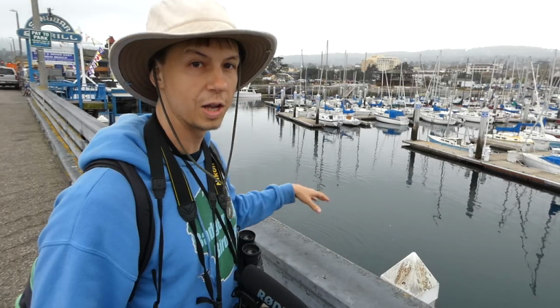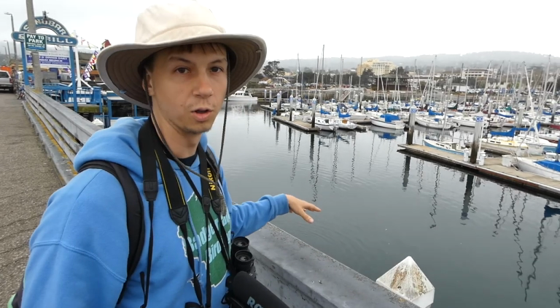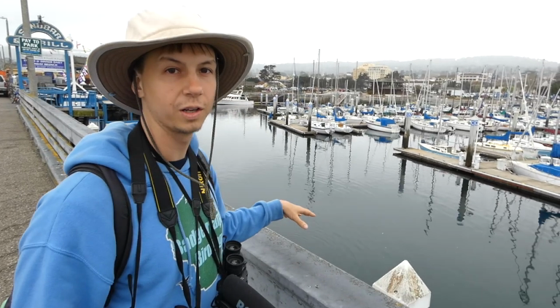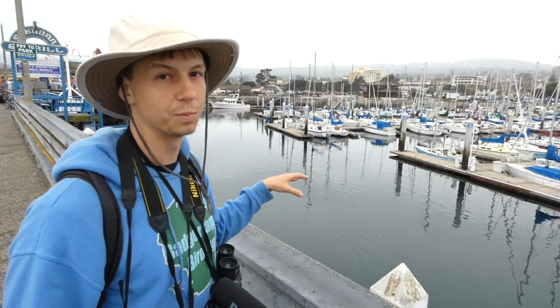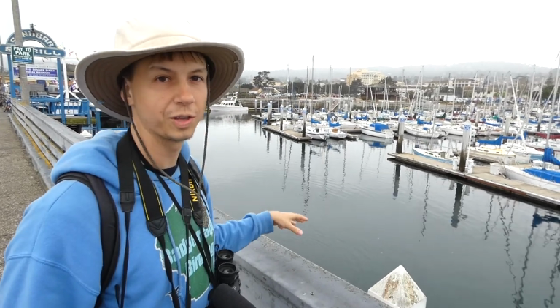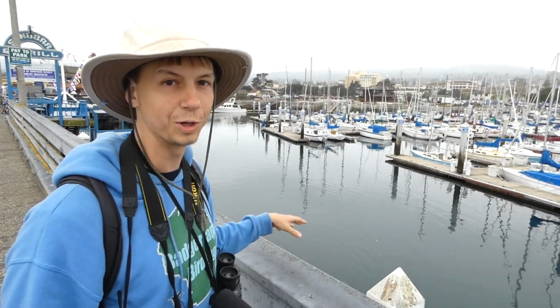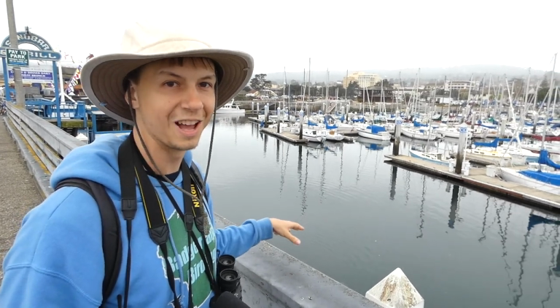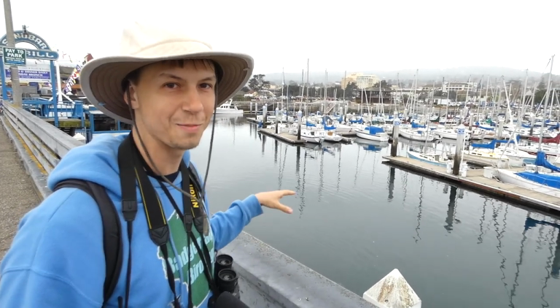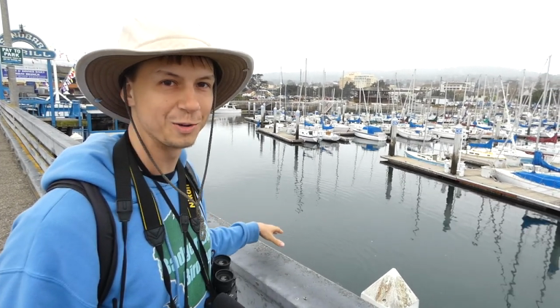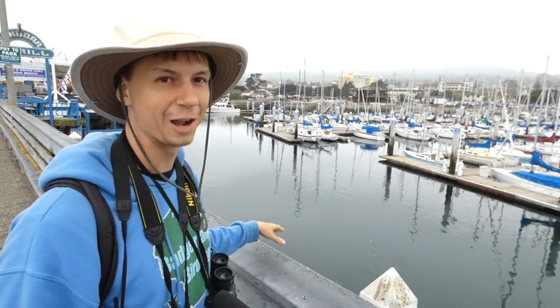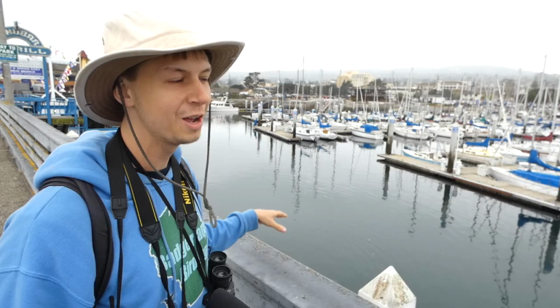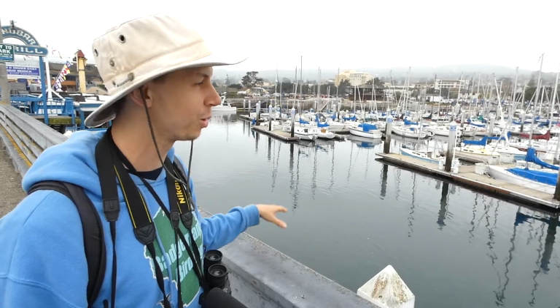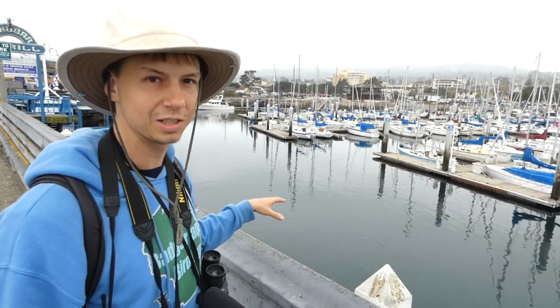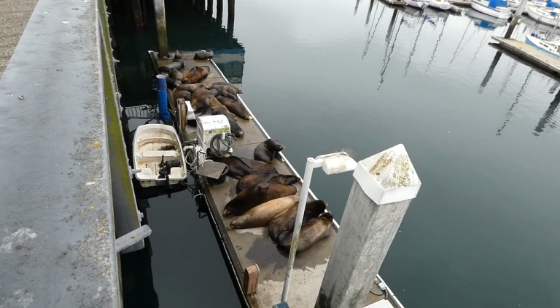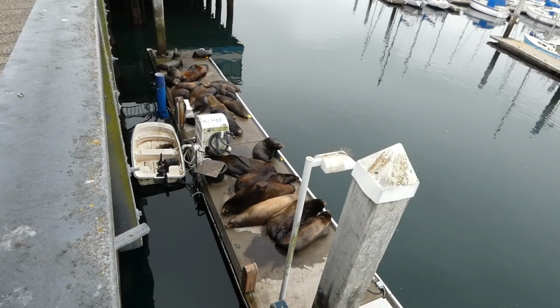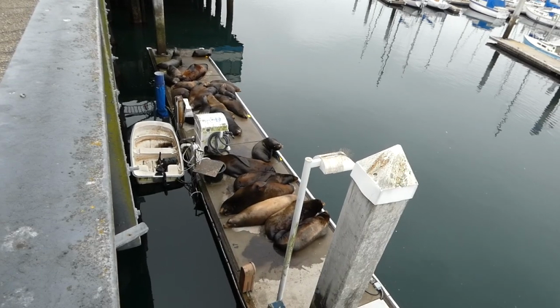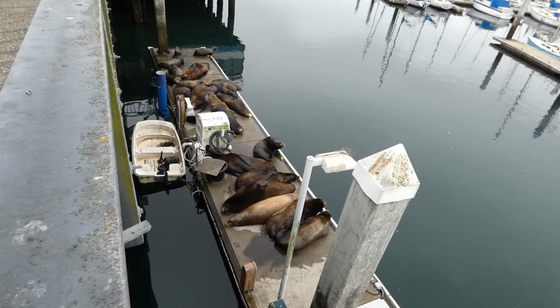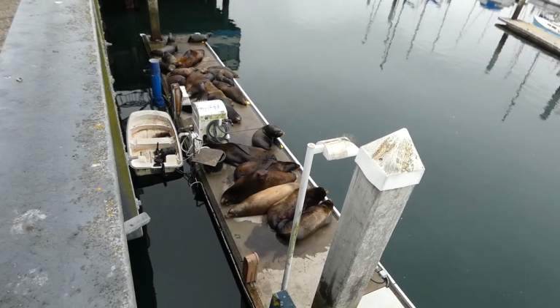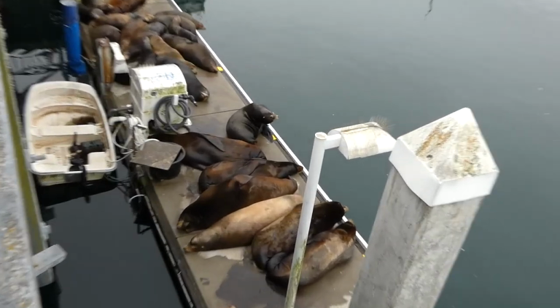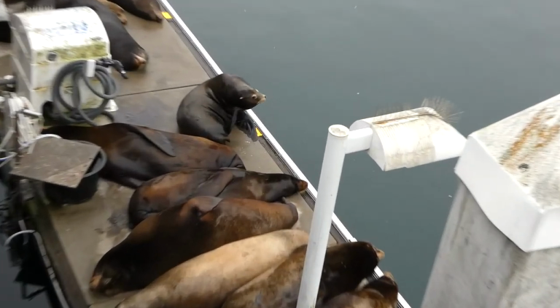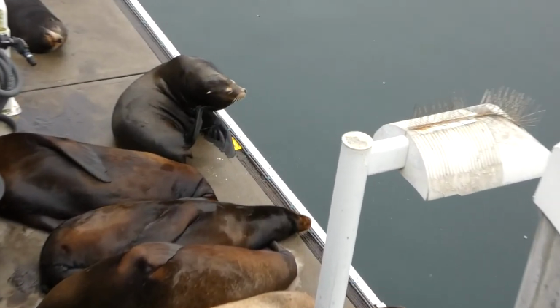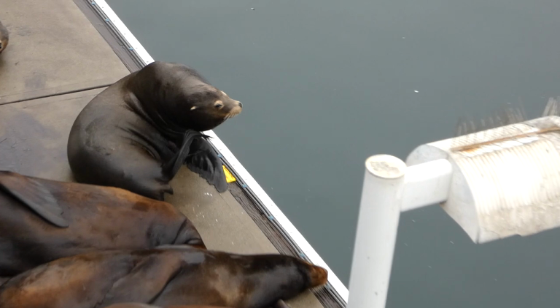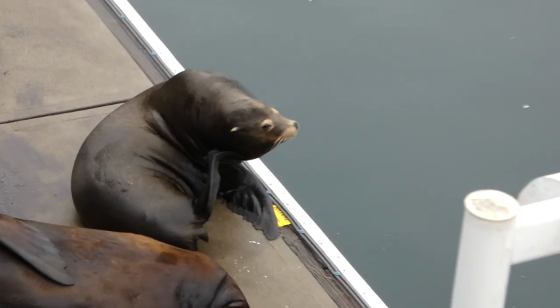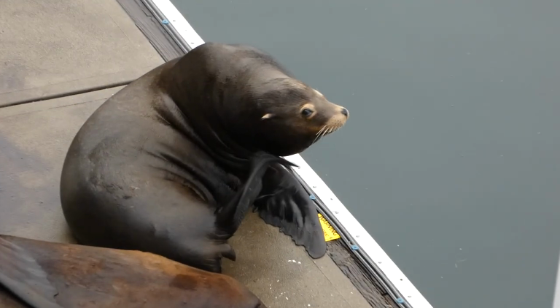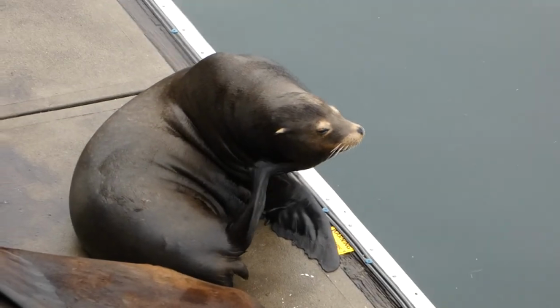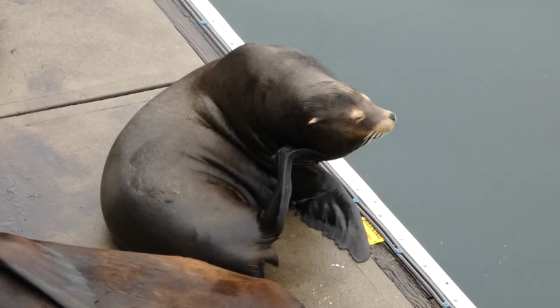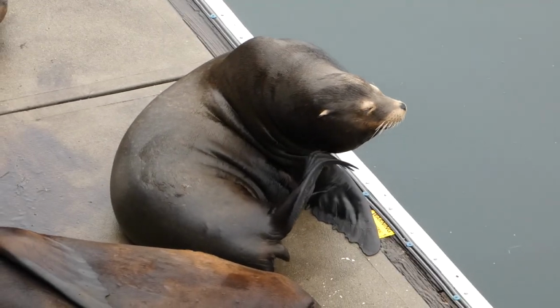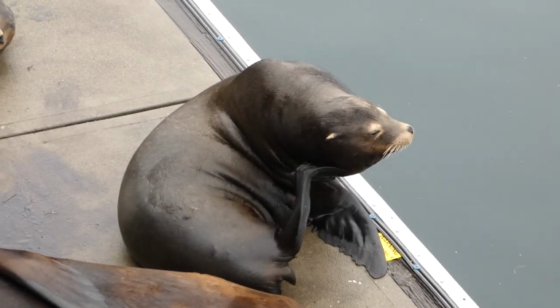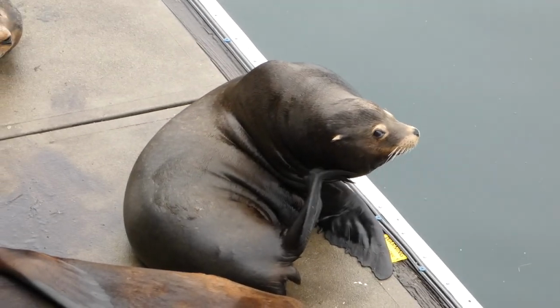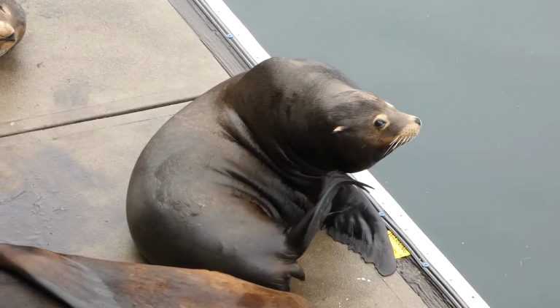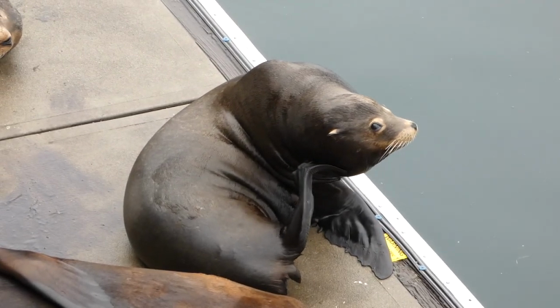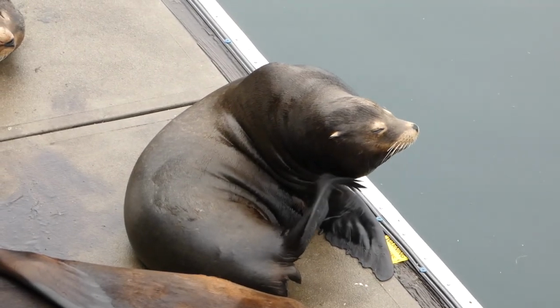Down here loafing is a bunch of California sea lions. You can probably hear them in the background. One of the ways to distinguish between a seal and a sea lion is the sea lions will have the external ears, and seals will have the internal ears. So these, you can see the ears outside — California sea lions.